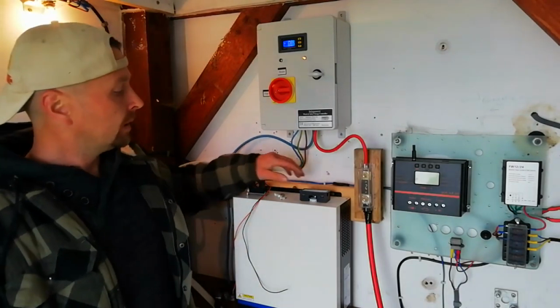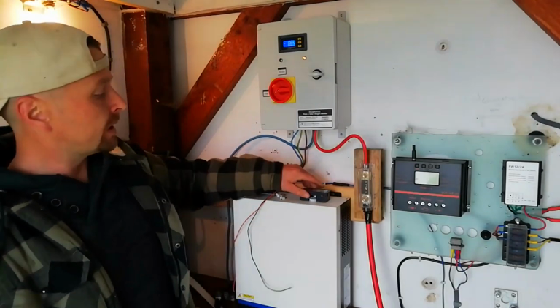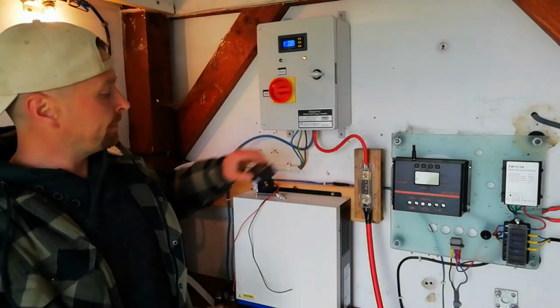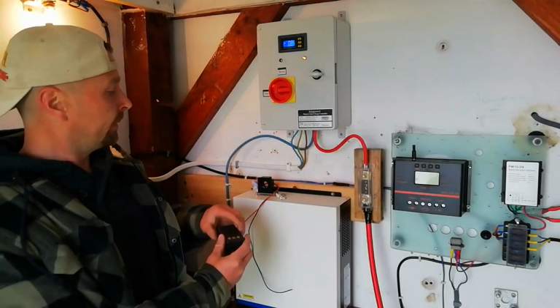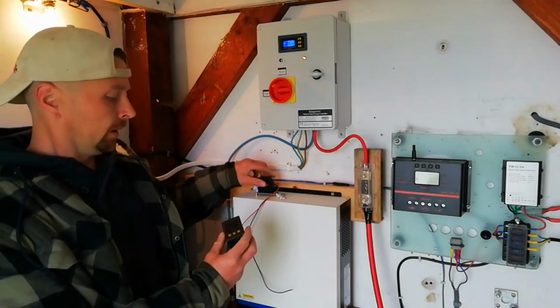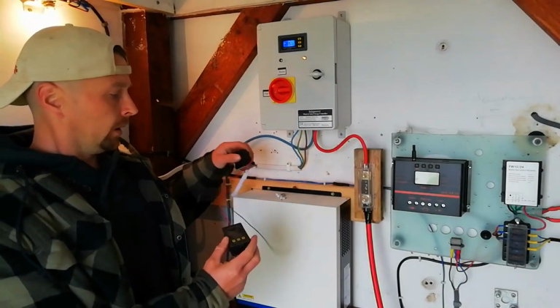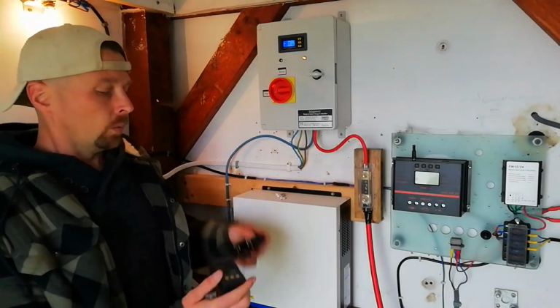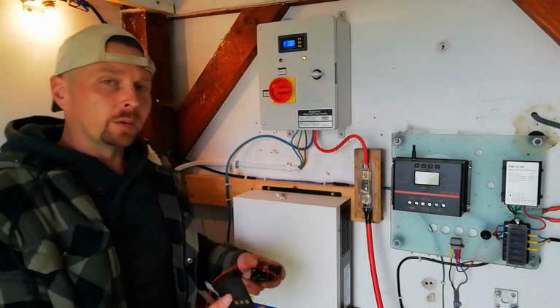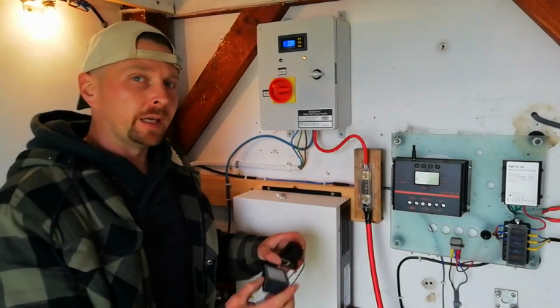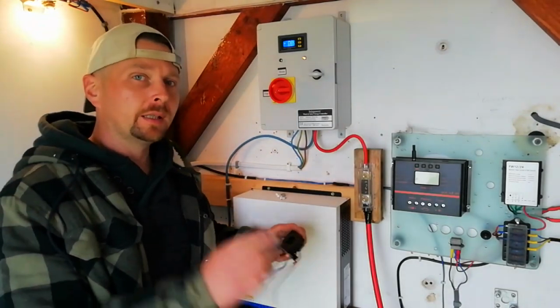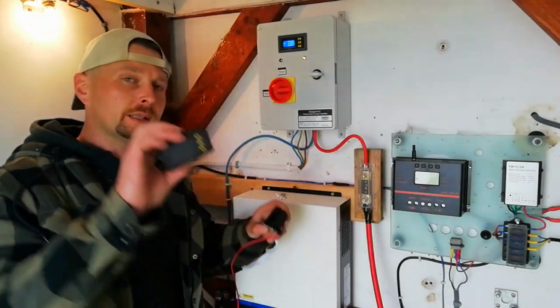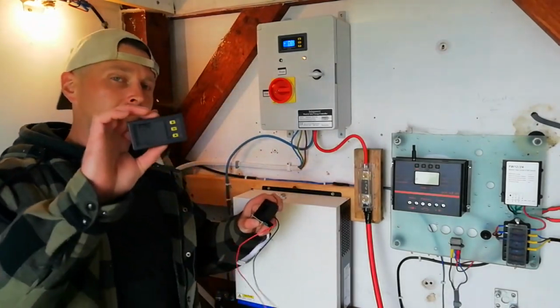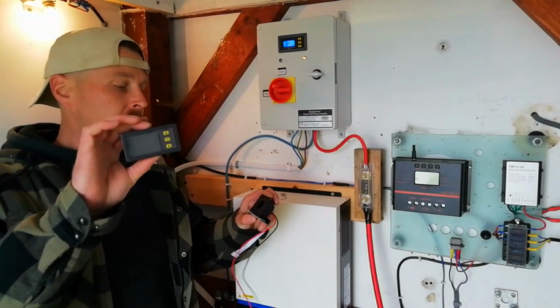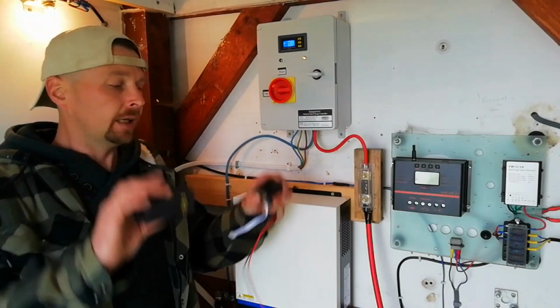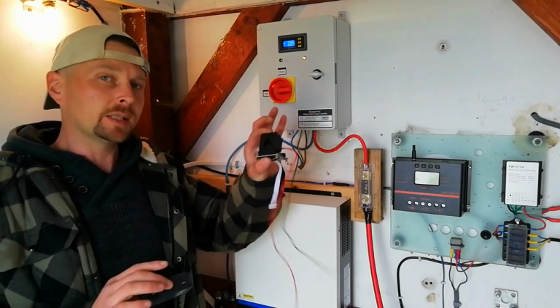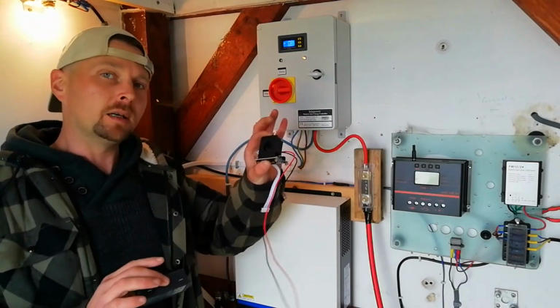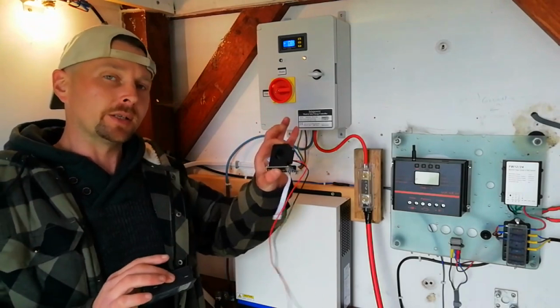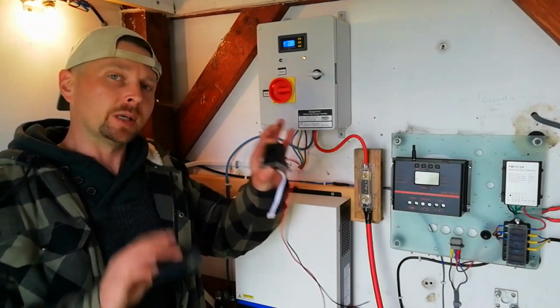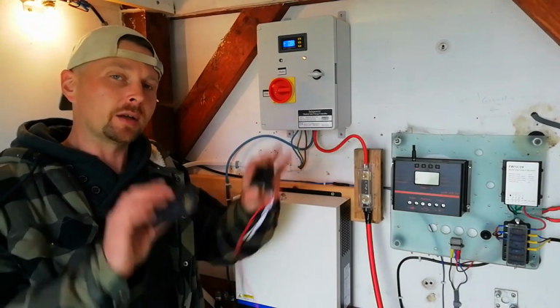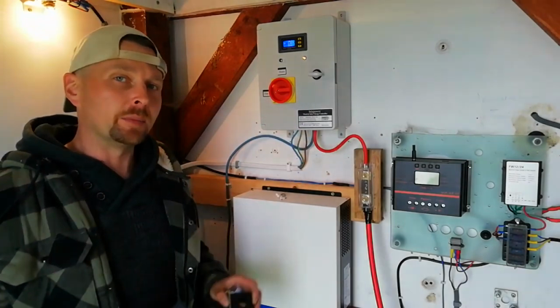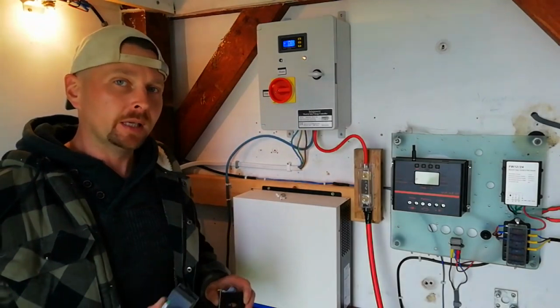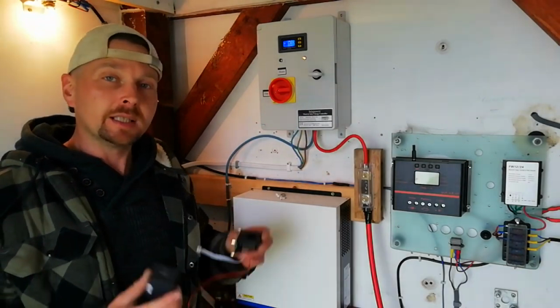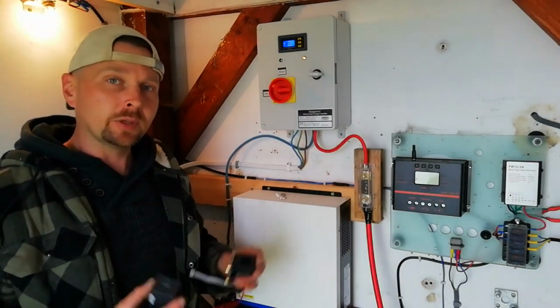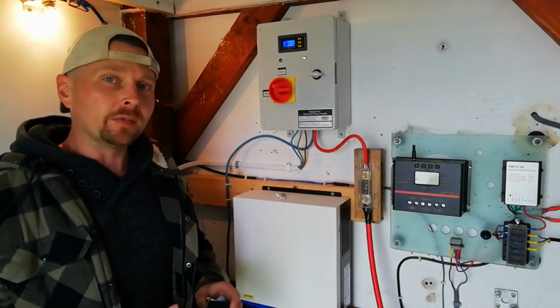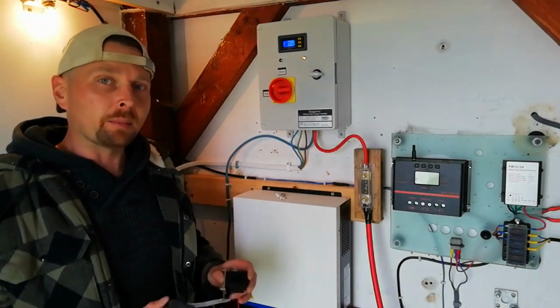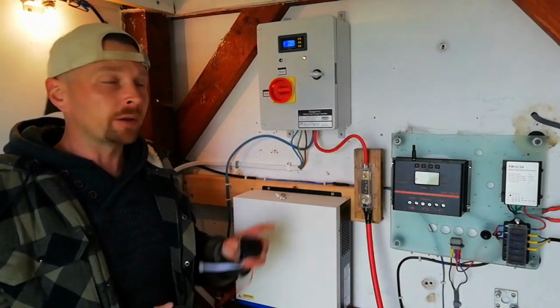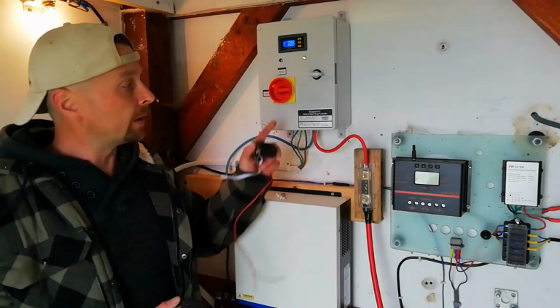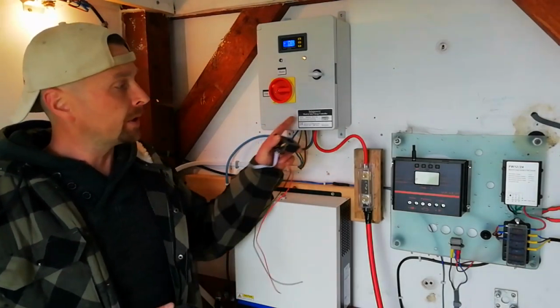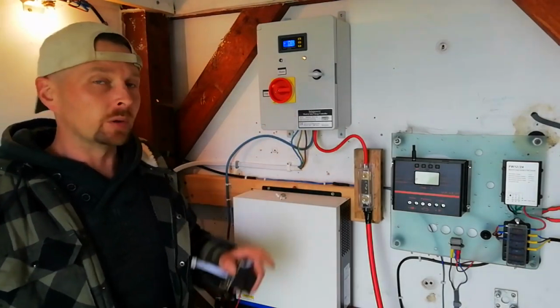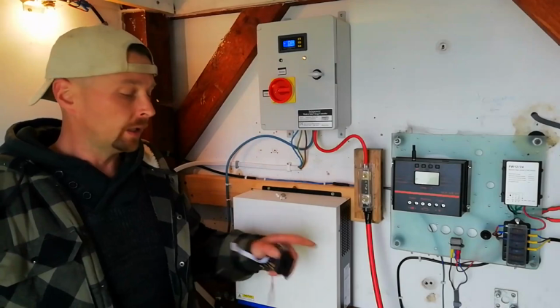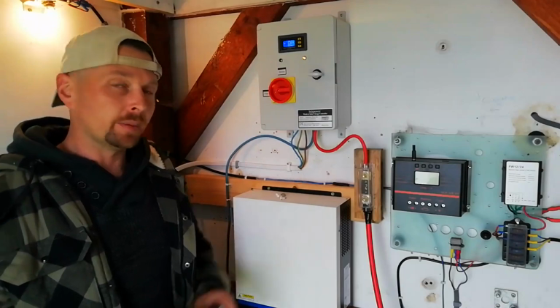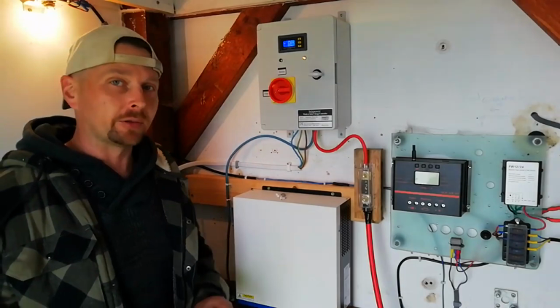So today we are going to fit this little gauge and this little hall sensor that we got off Amazon to get a reading of the amps that are flowing from the controller to the batteries.